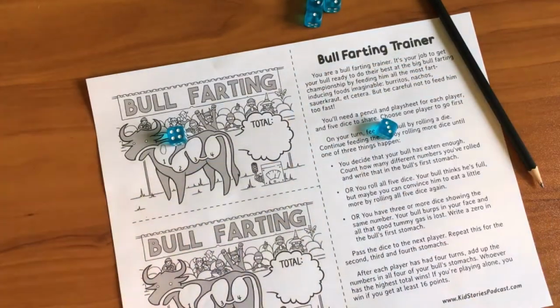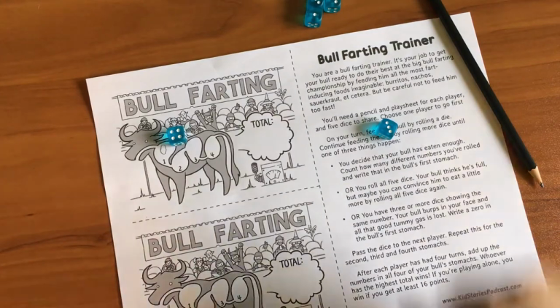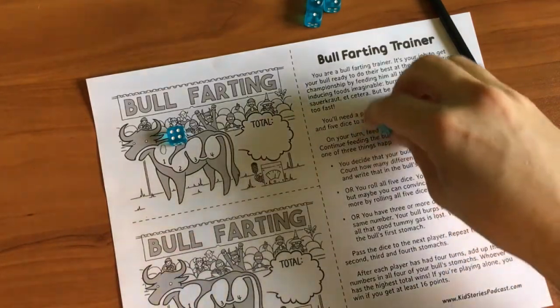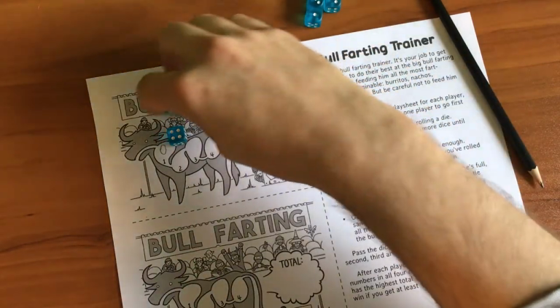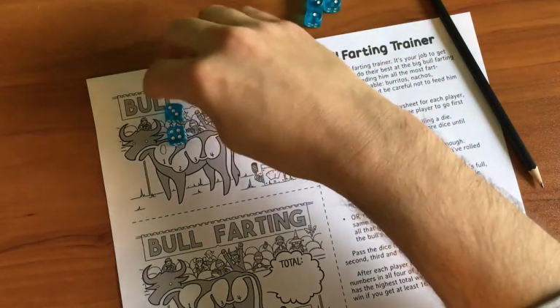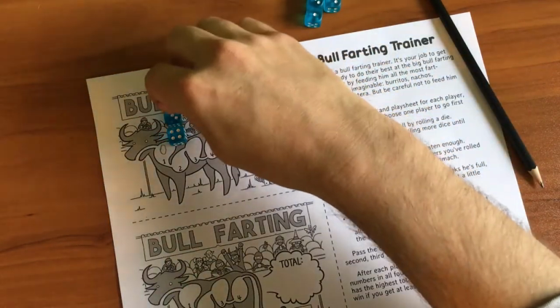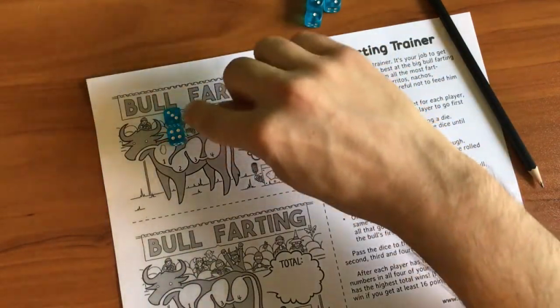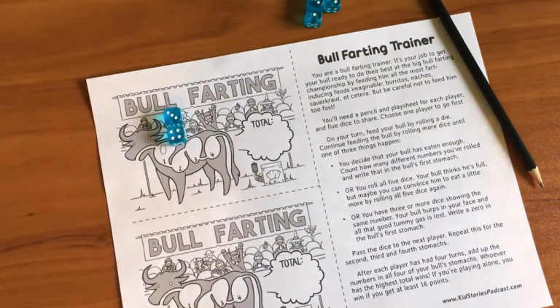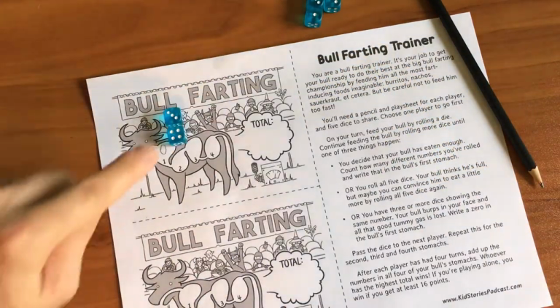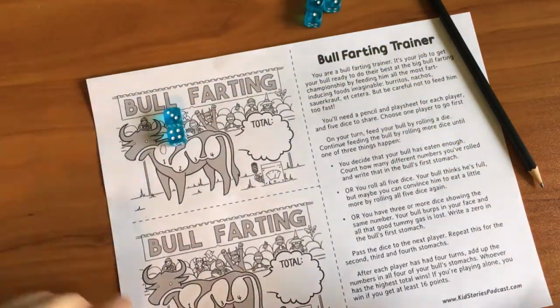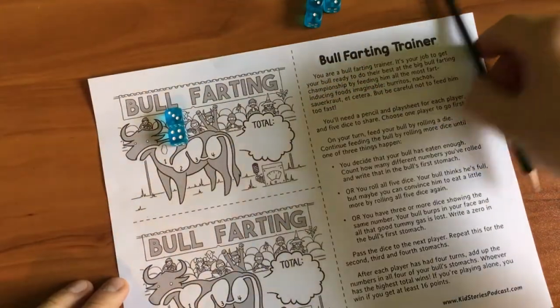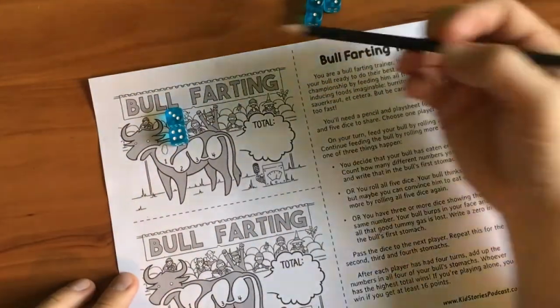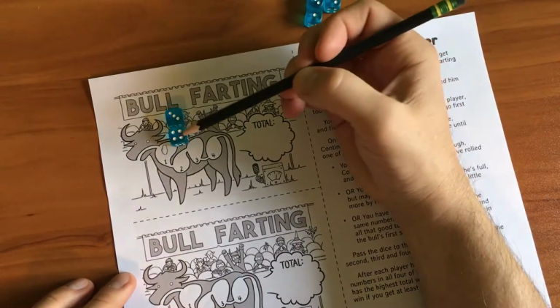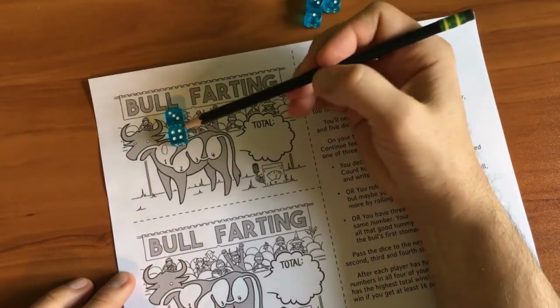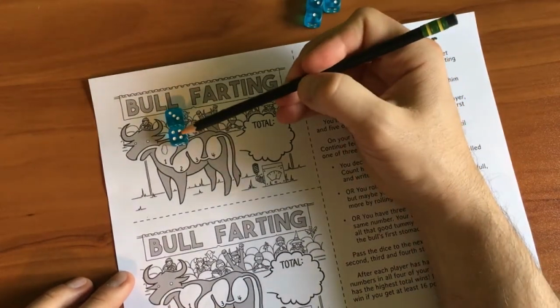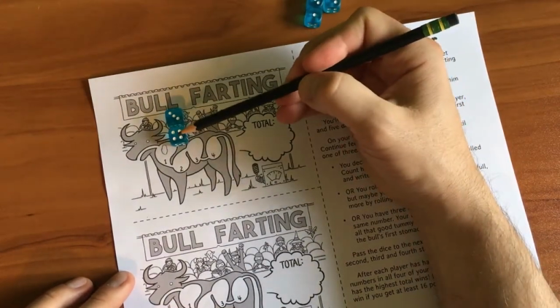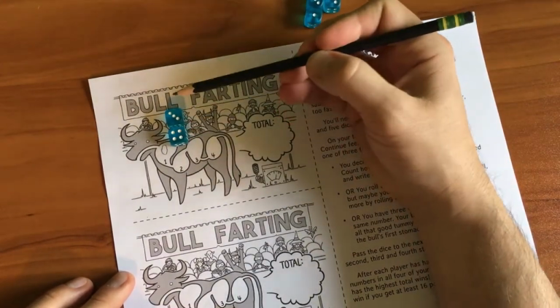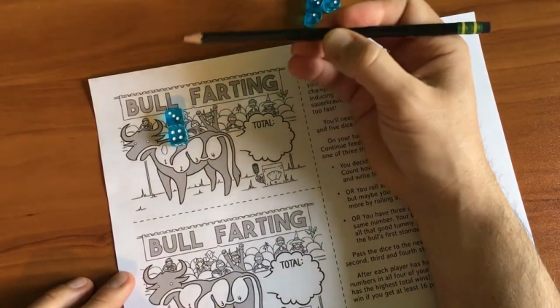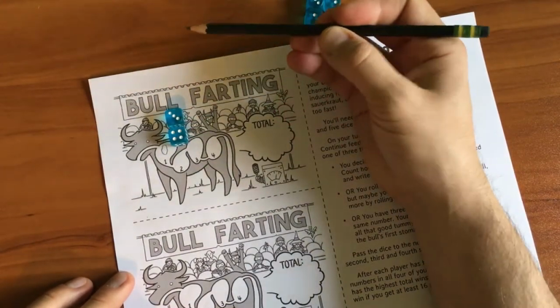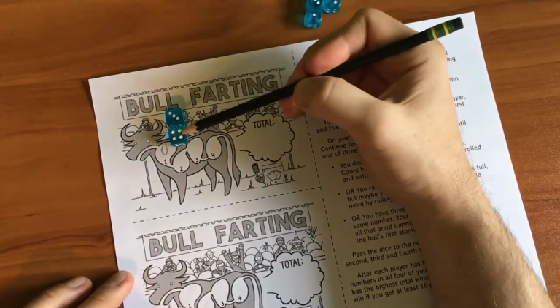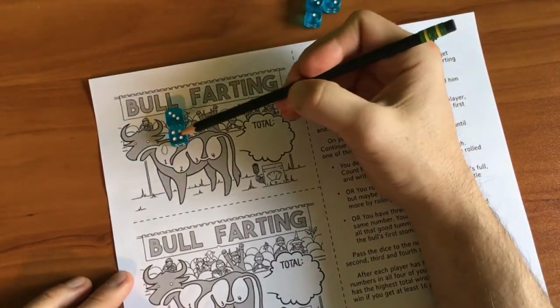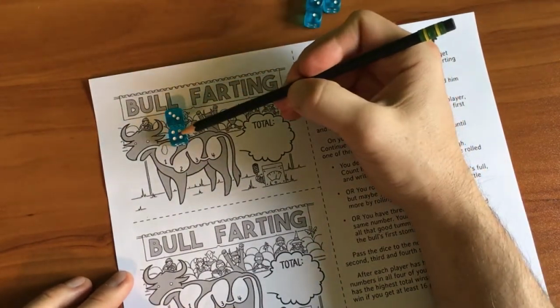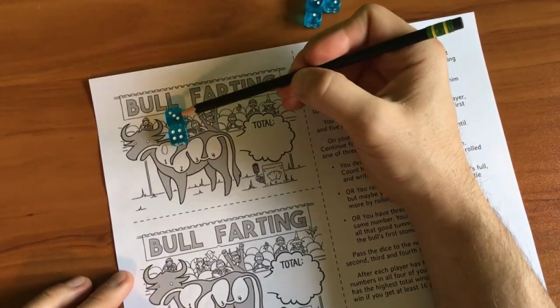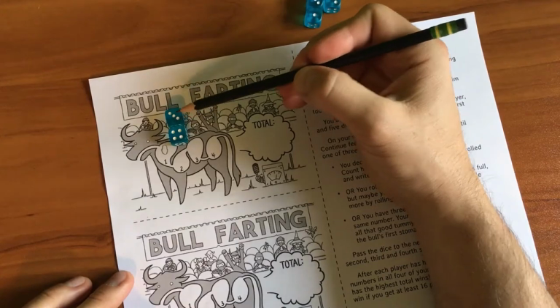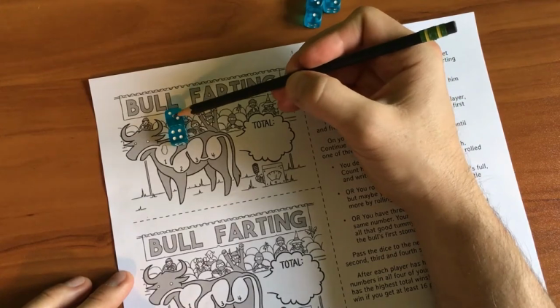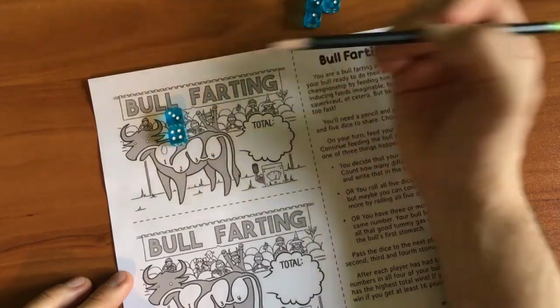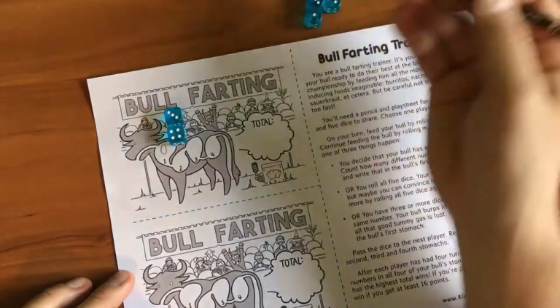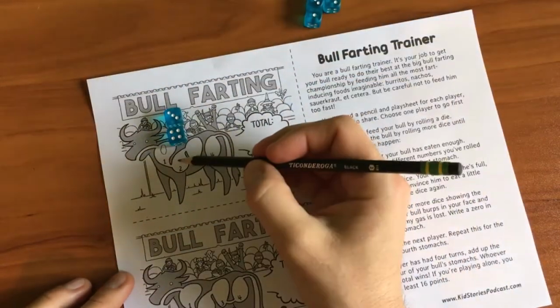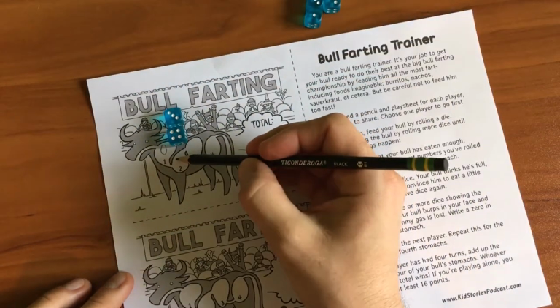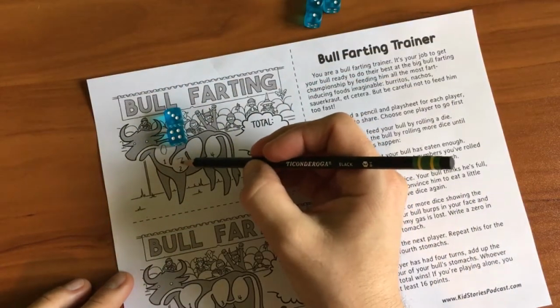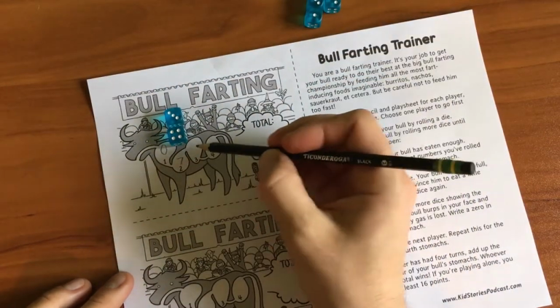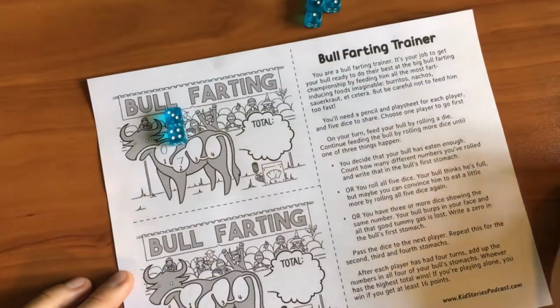It's a three. I like that — these don't match, so I can keep both of them. Let's see what they add up to. We can start with four and count up: four, five, six, seven. I'm going to keep that score of seven and move on to stomach number three.